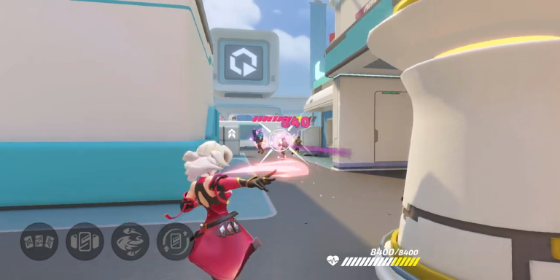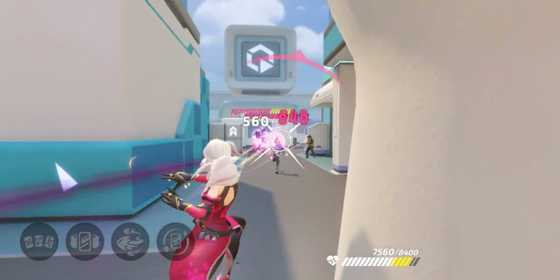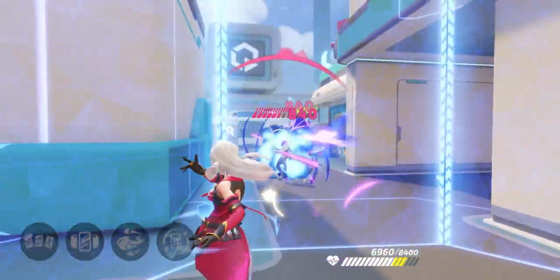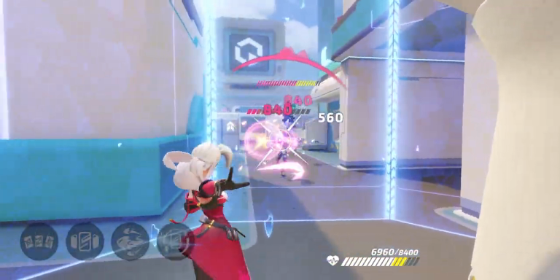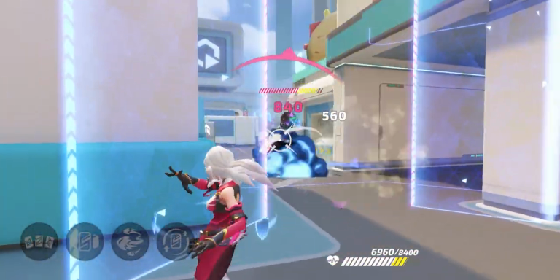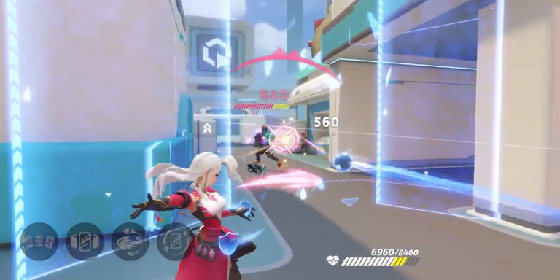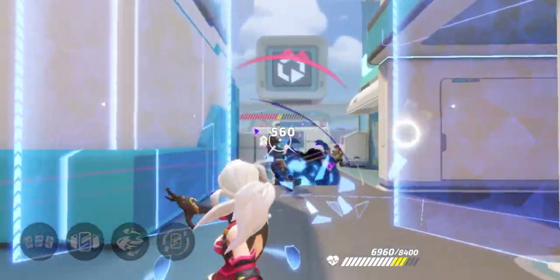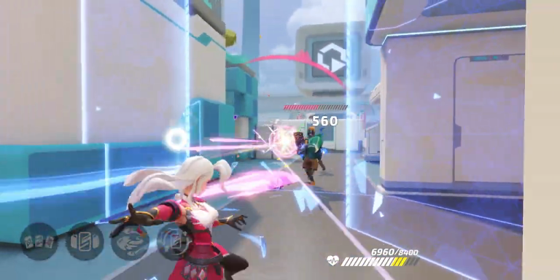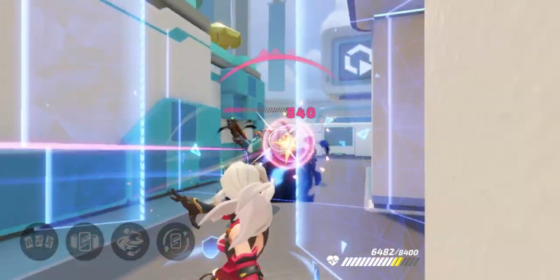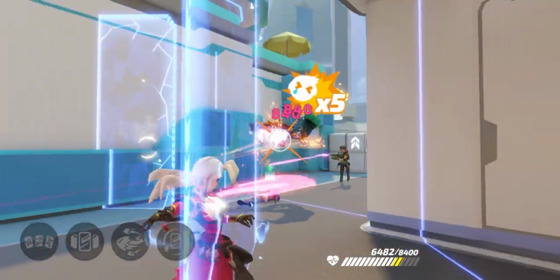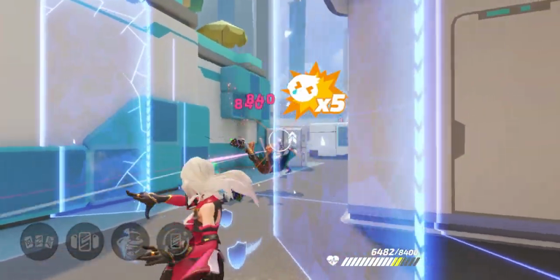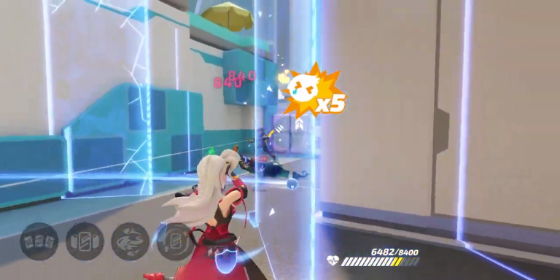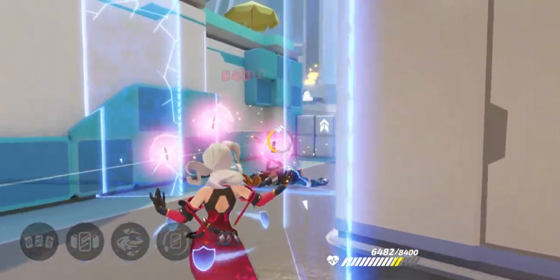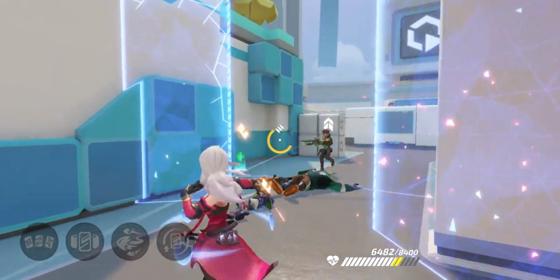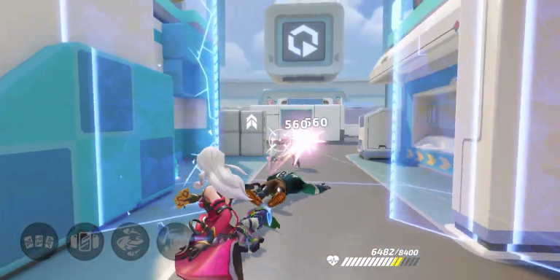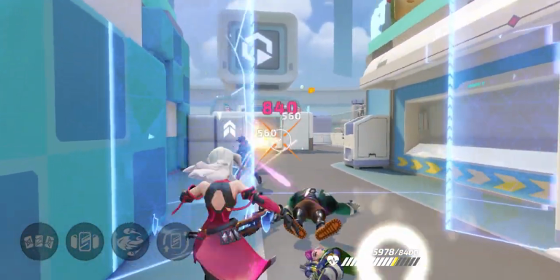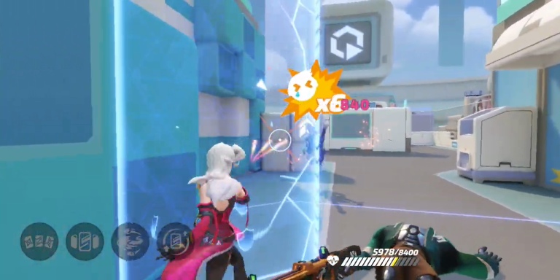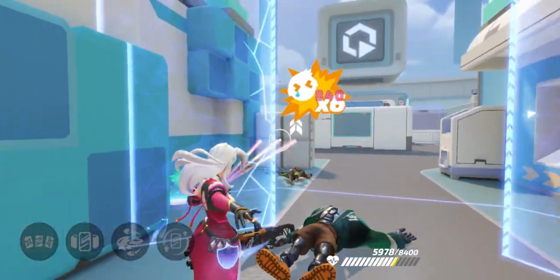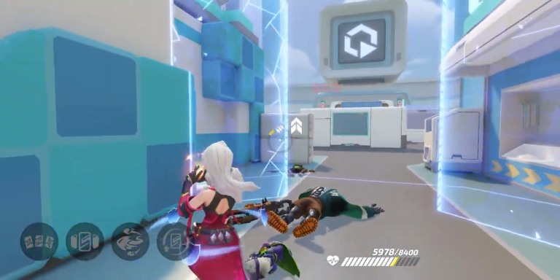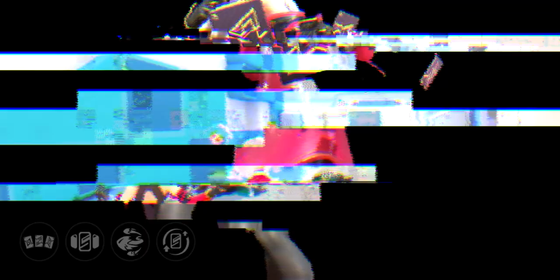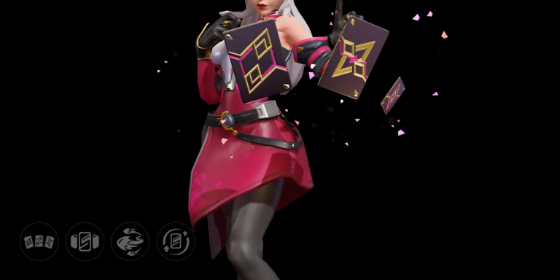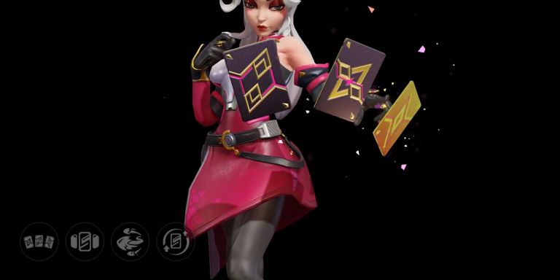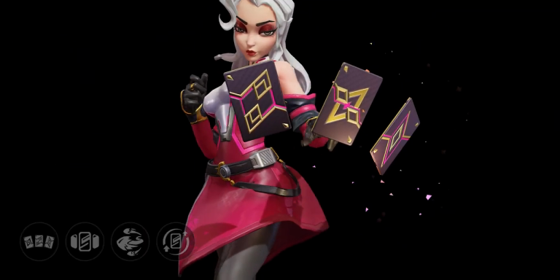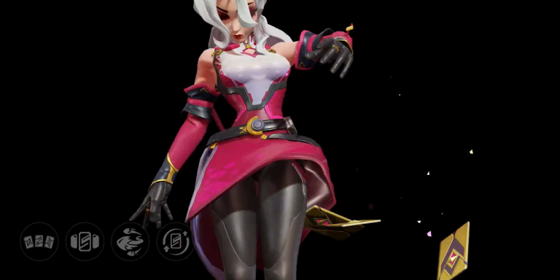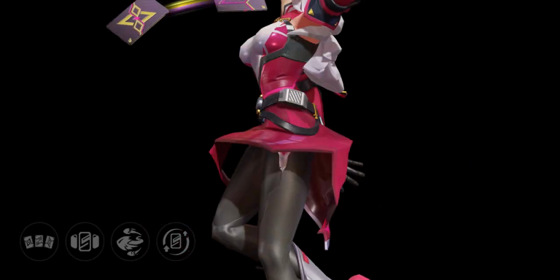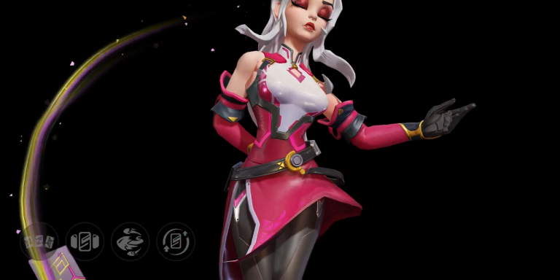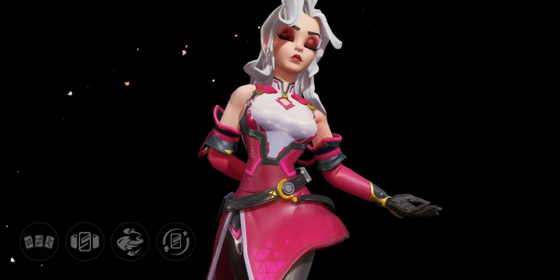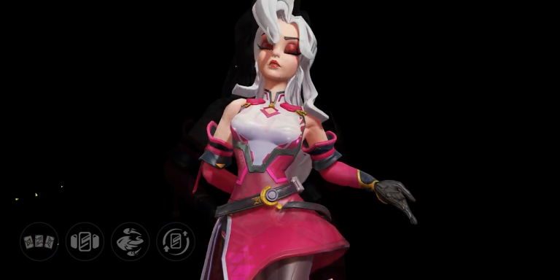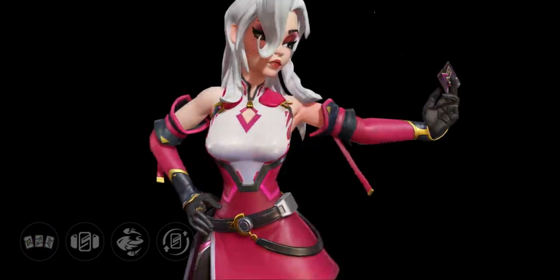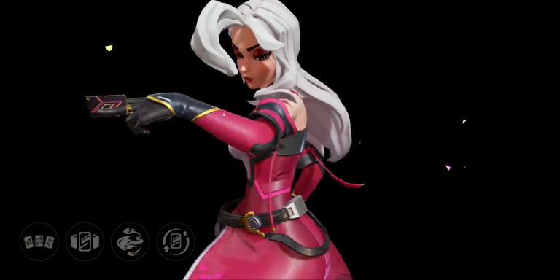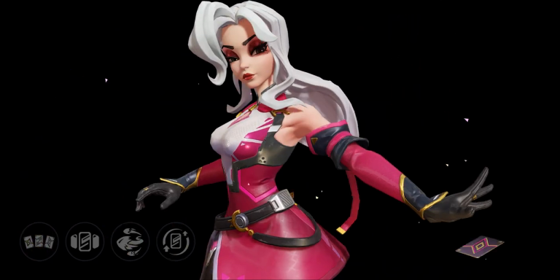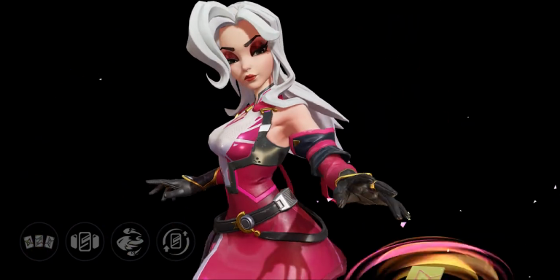Ruby is a tank hero who protects and absorbs damage for teammates during battles. She indulges her opponents with her beautiful appearance and a dangerous weapon.